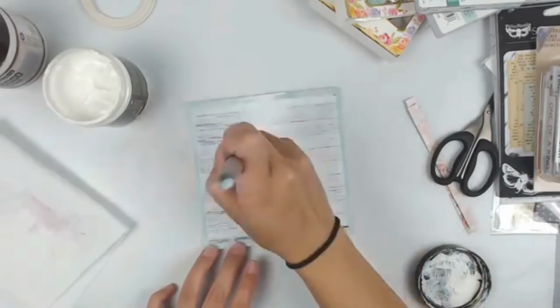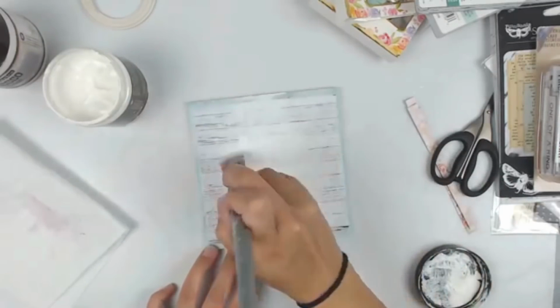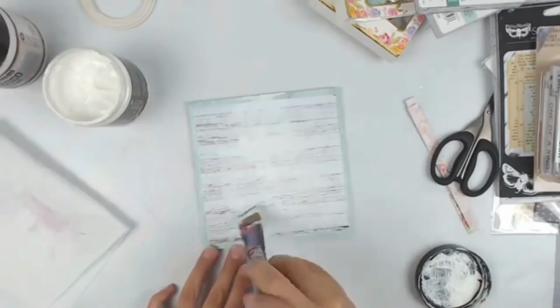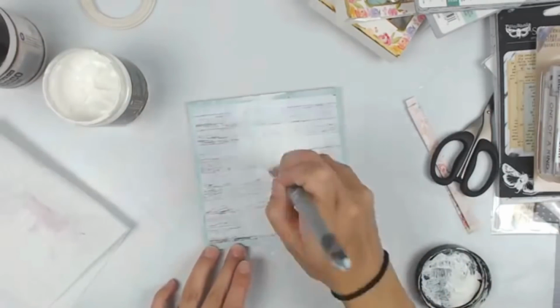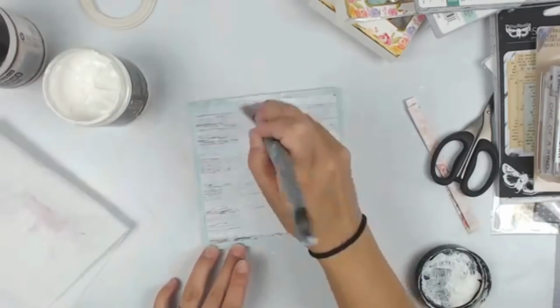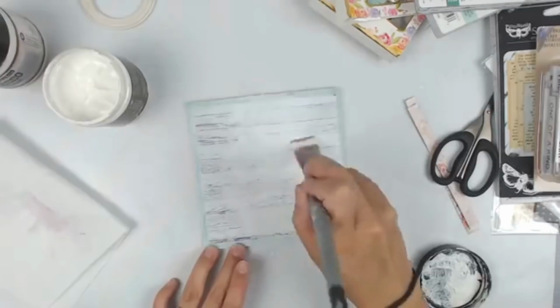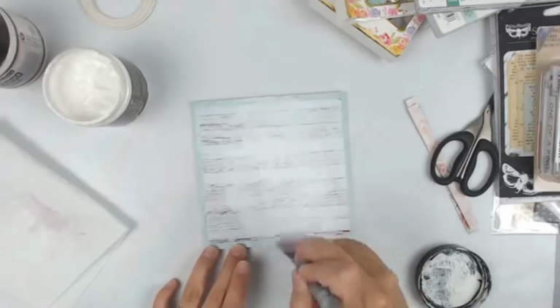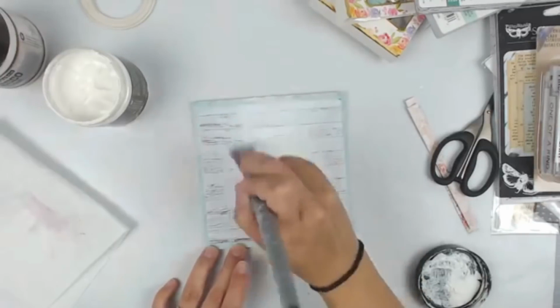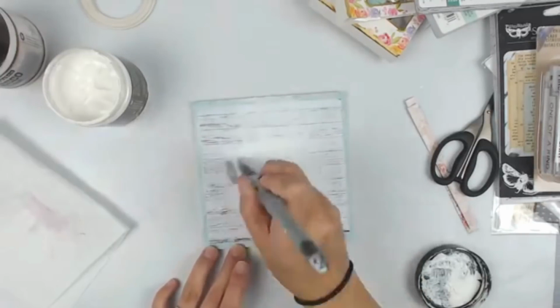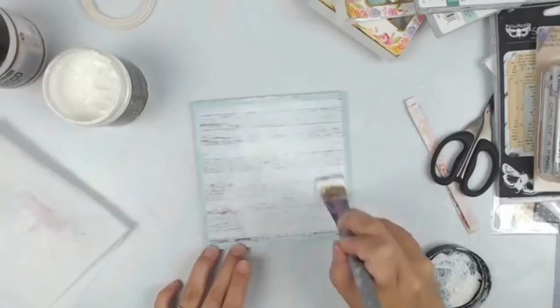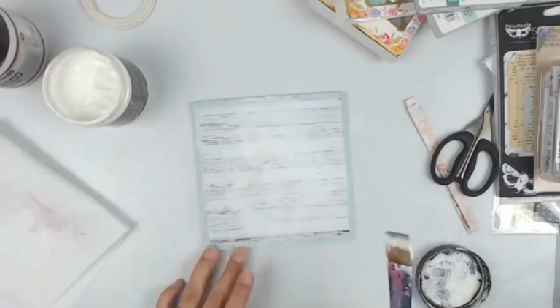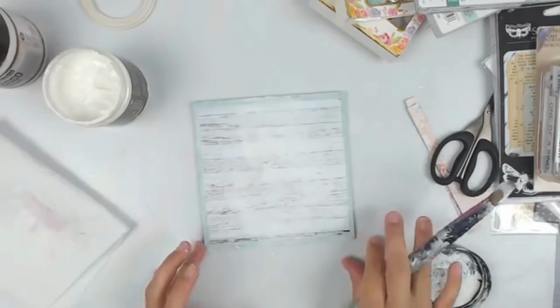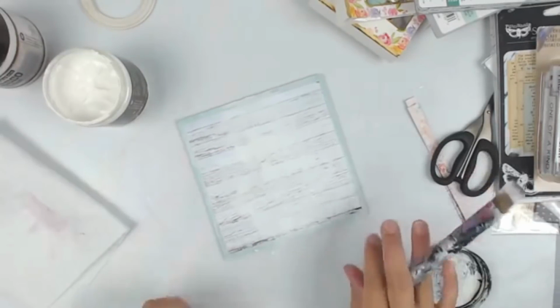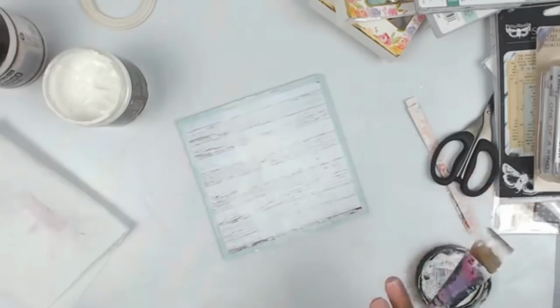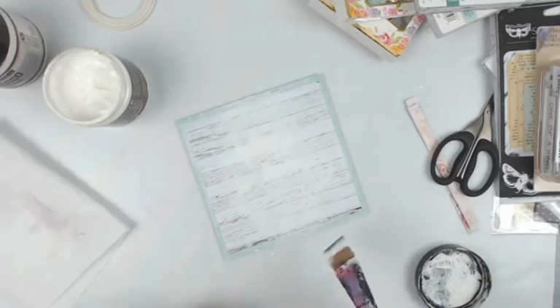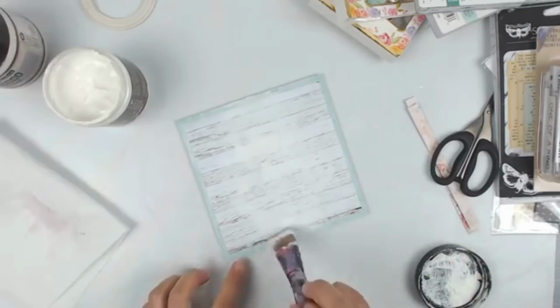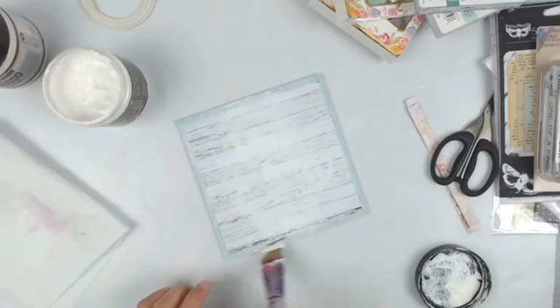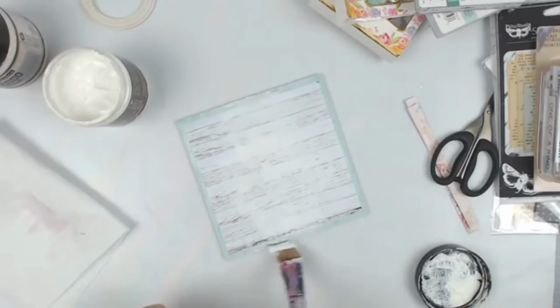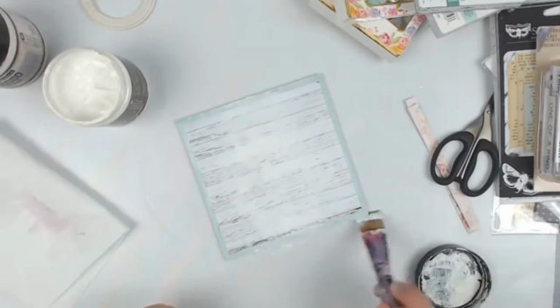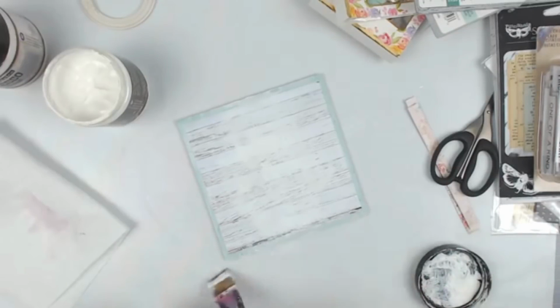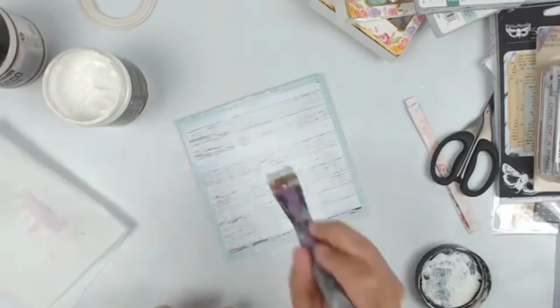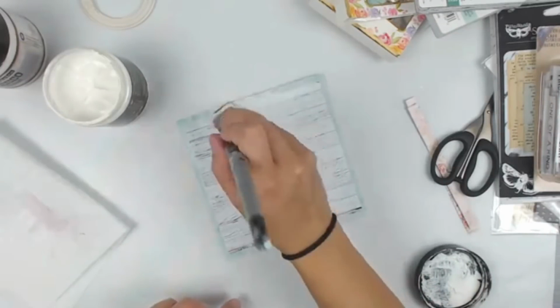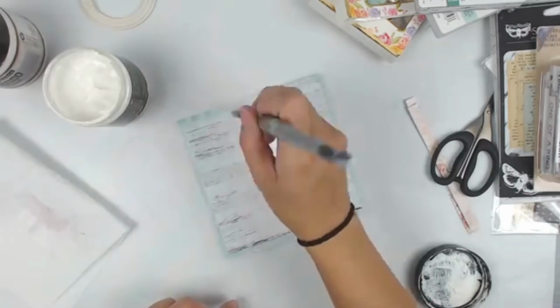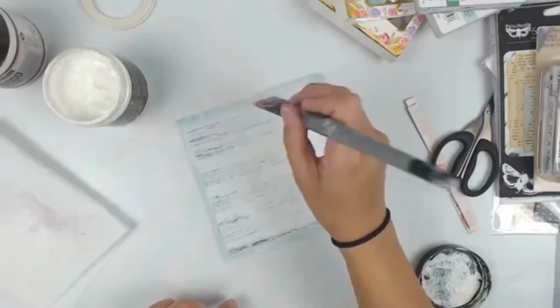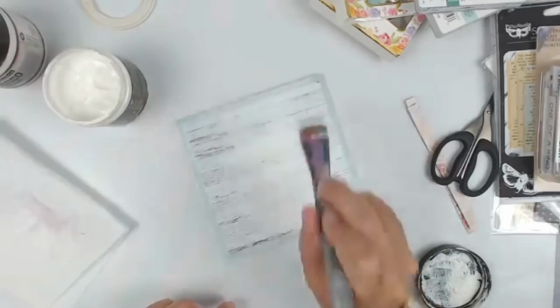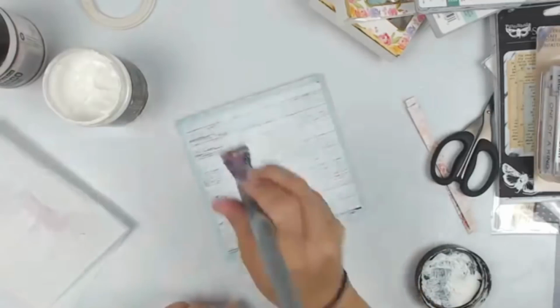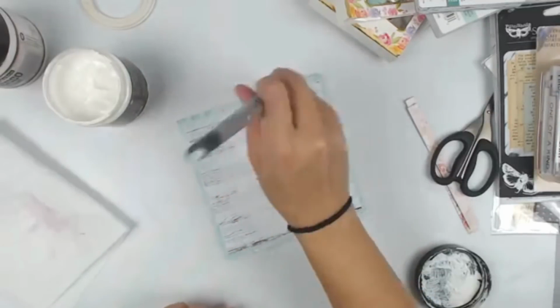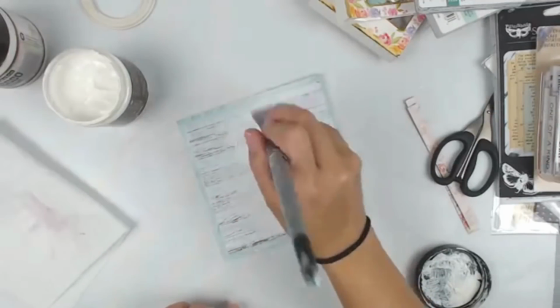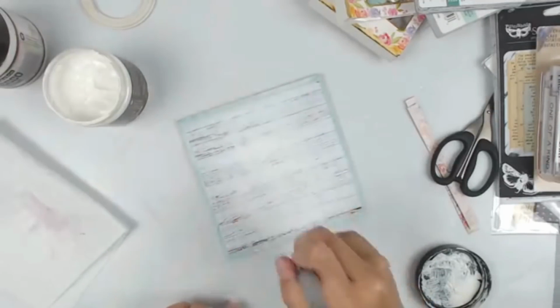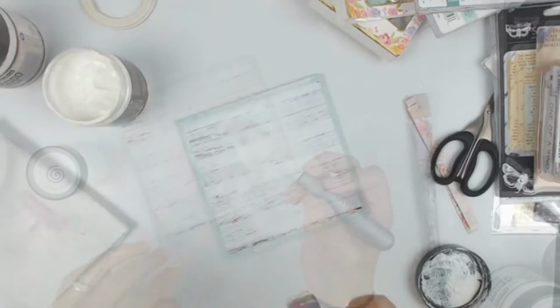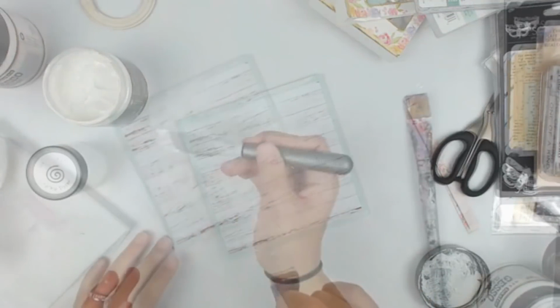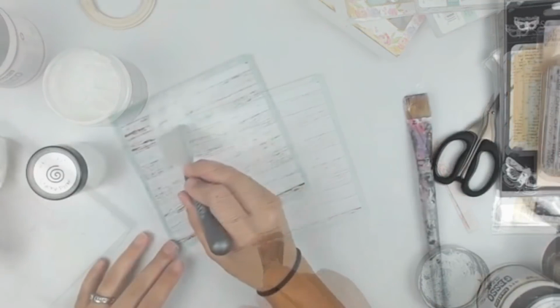I am adding some white gesso to the center of the project. This will frame all of the embellishments and I feel like it helps everything flow nicely together and kind of grounds all of those embellishments that I'm going to add.